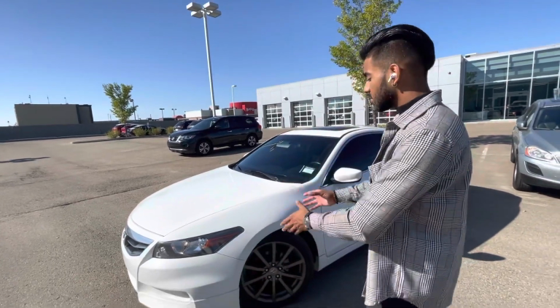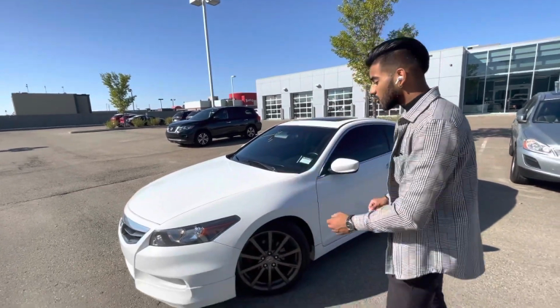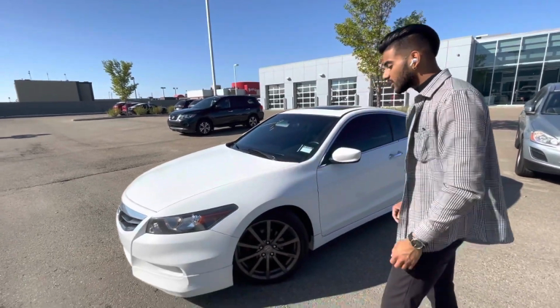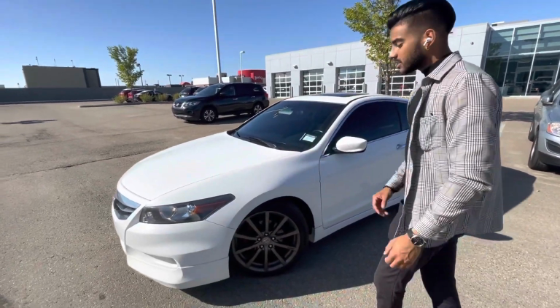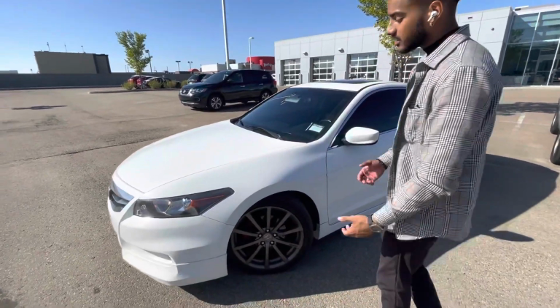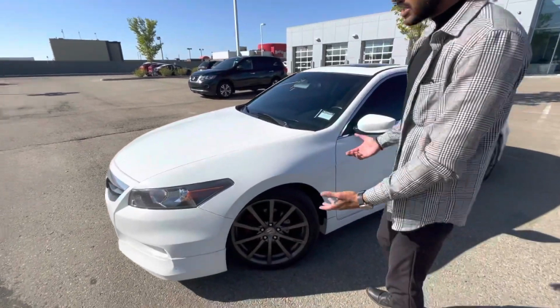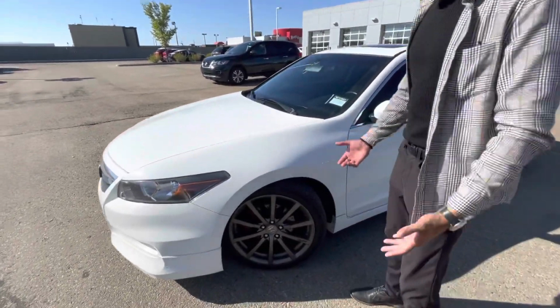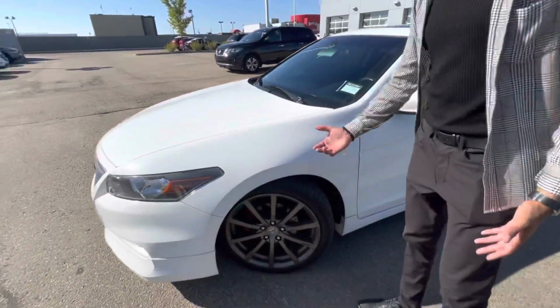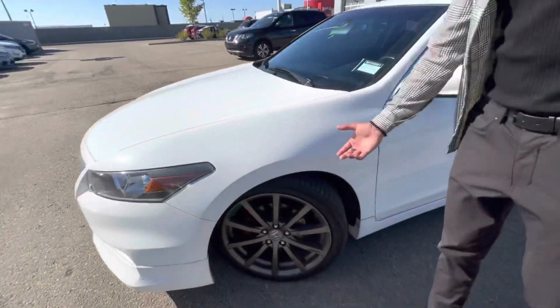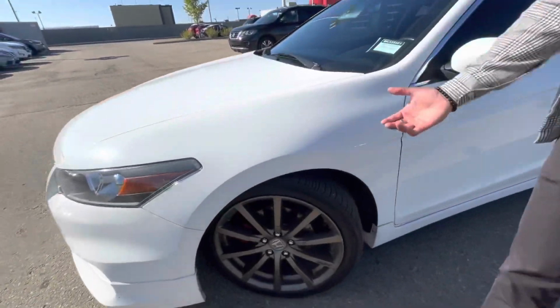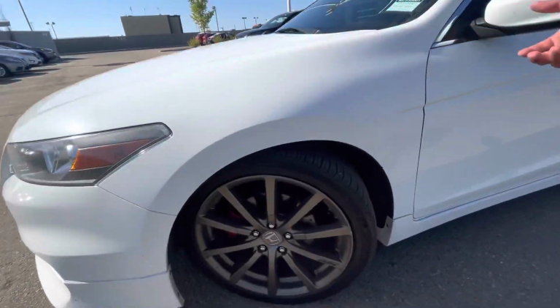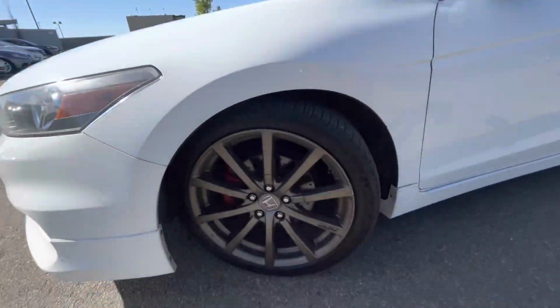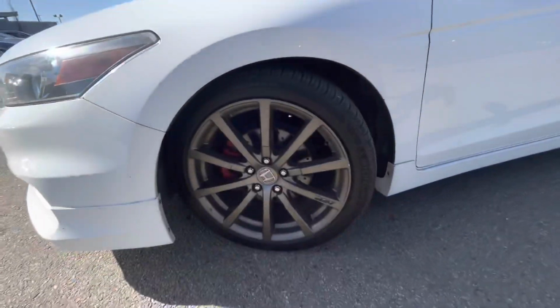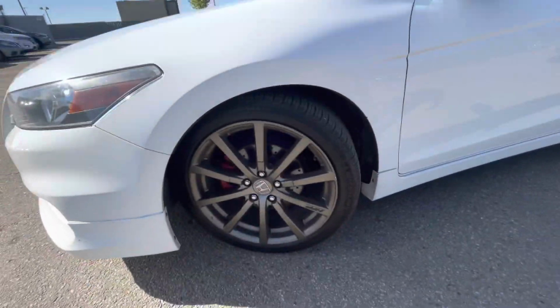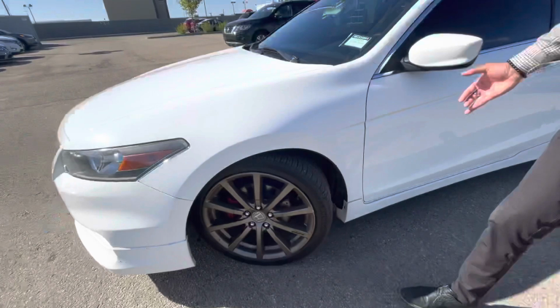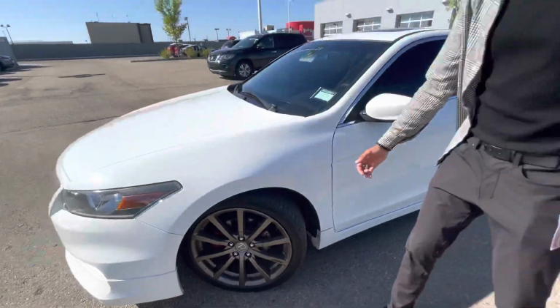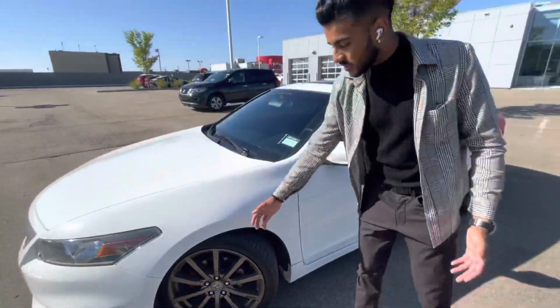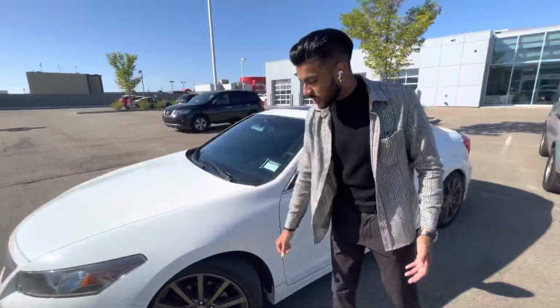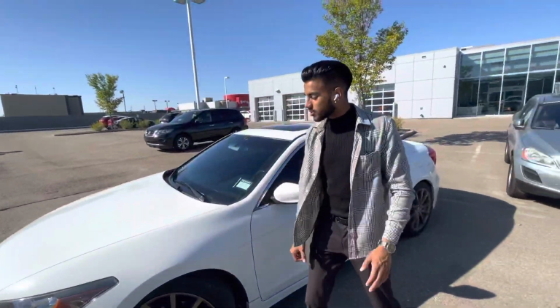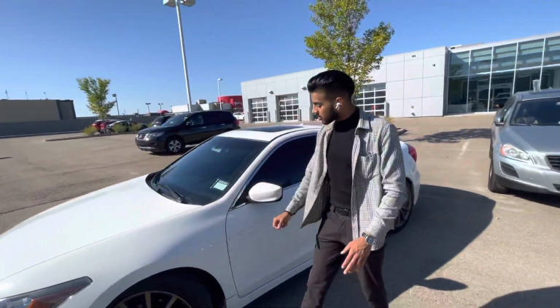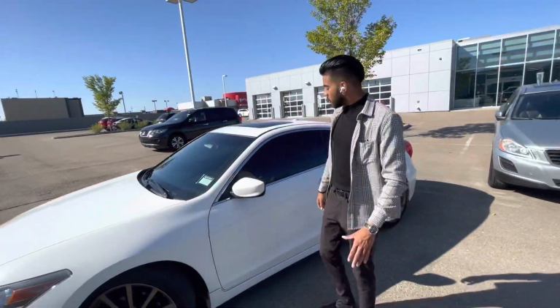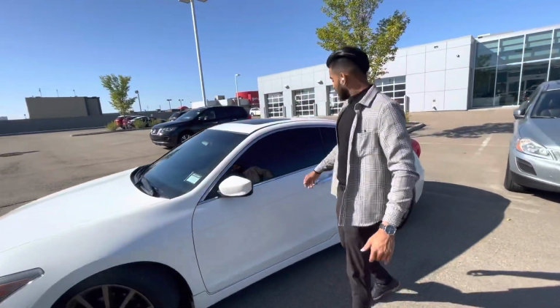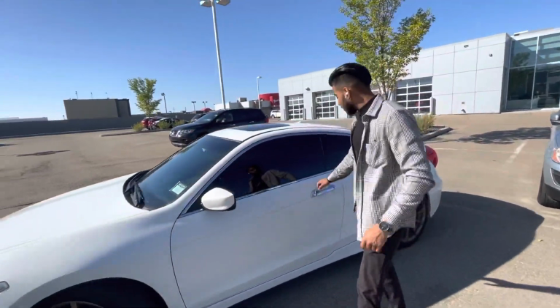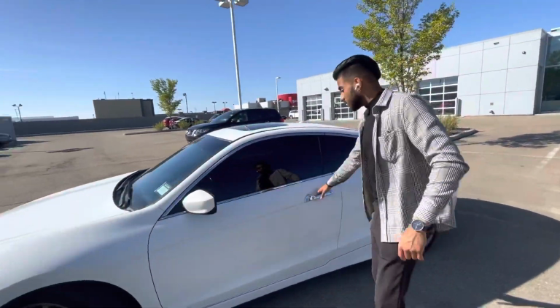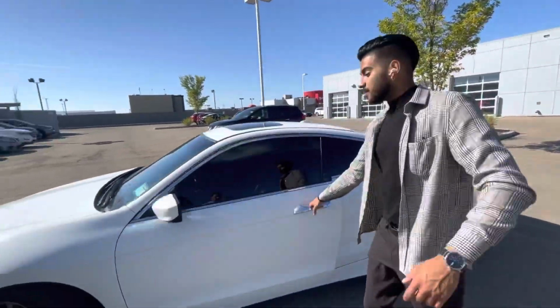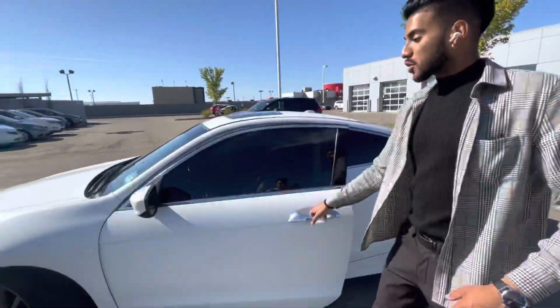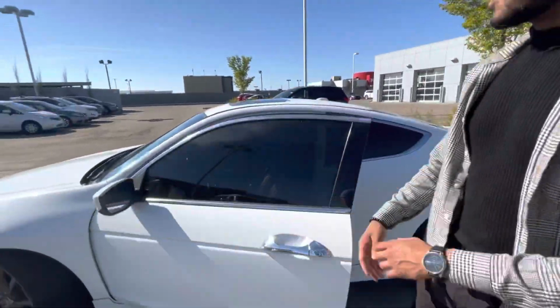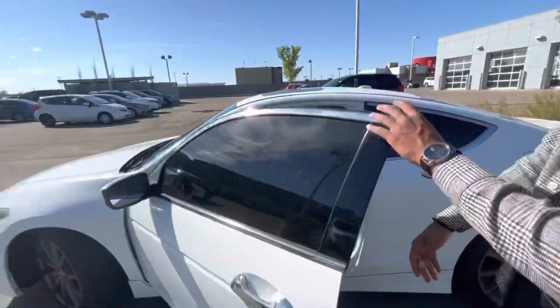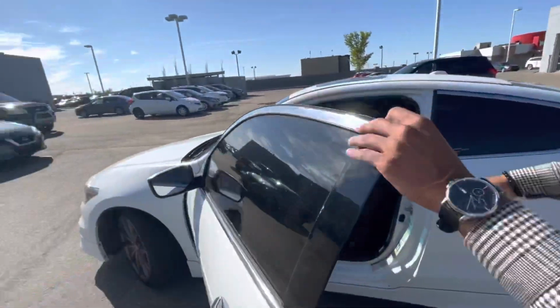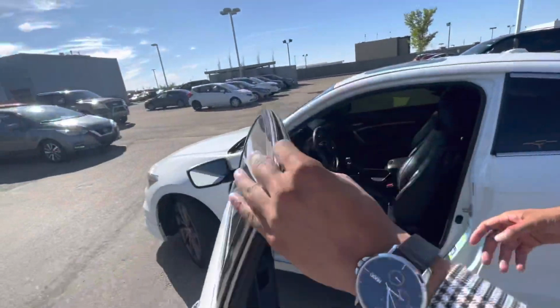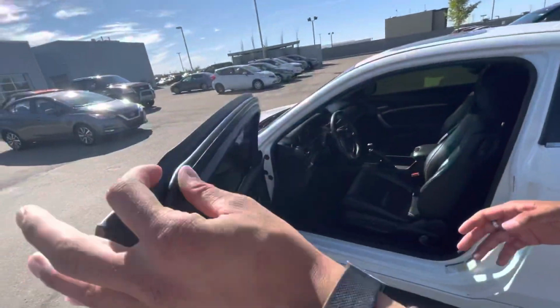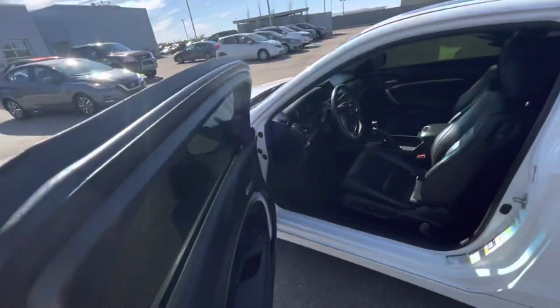Now take a closer look at this thing — it's mint, especially for the price point. Look at those rims you get — the darker looking rims. You get power windows, locks, and mirrors.